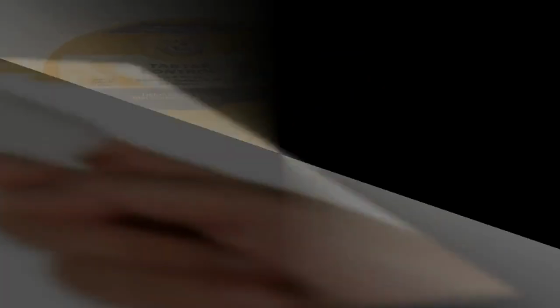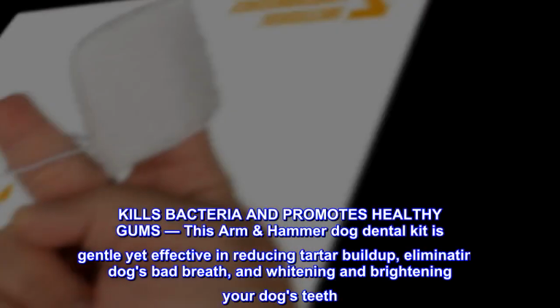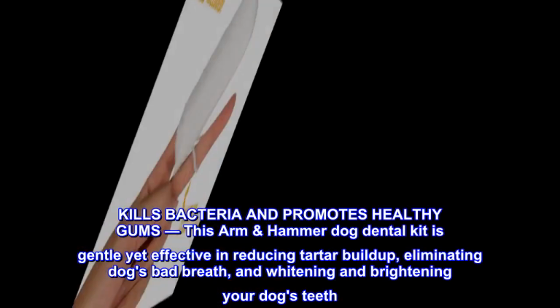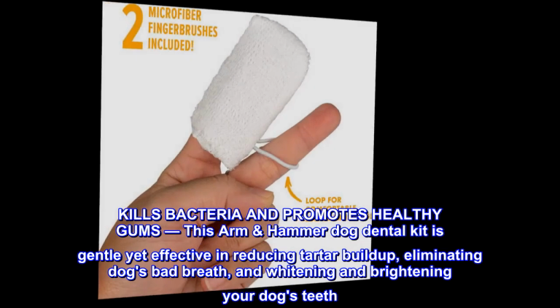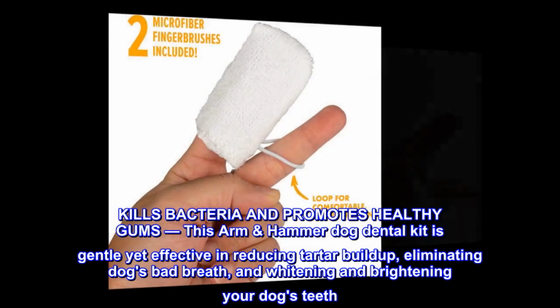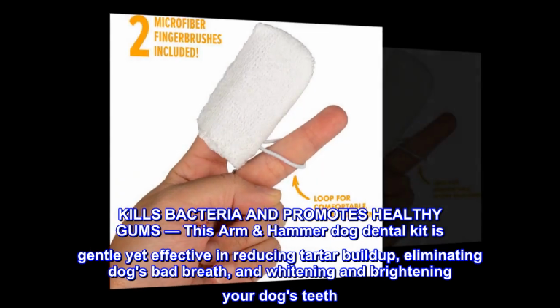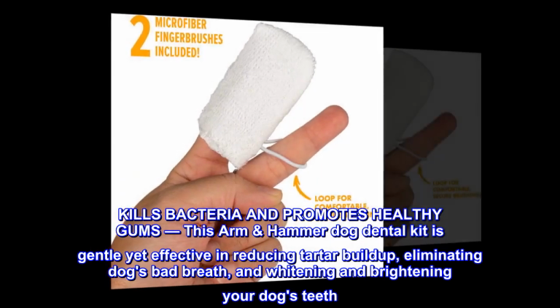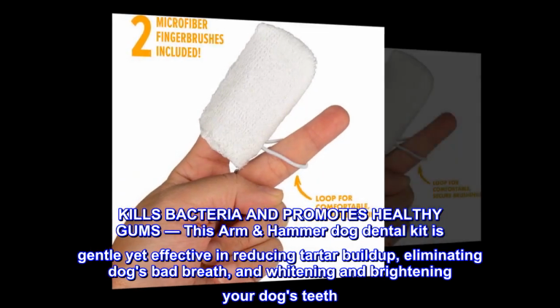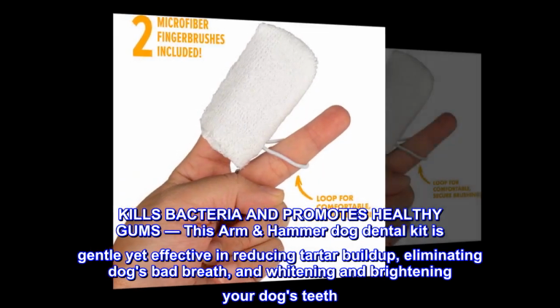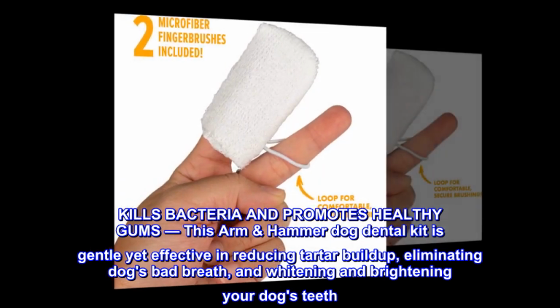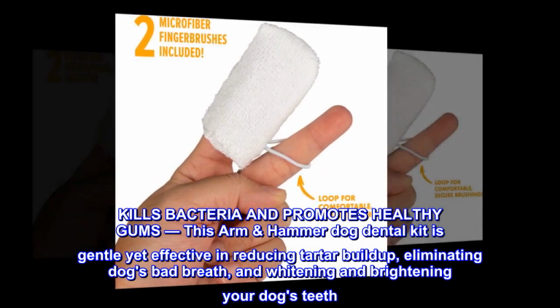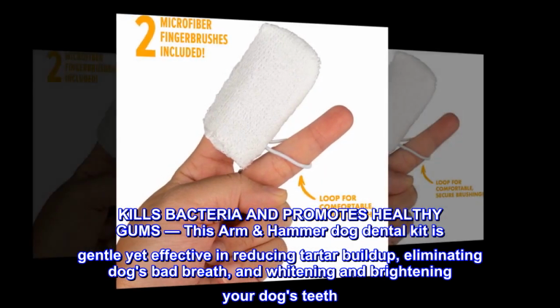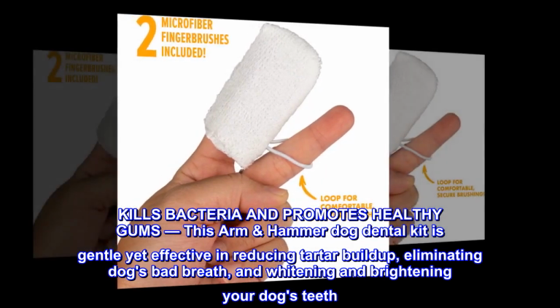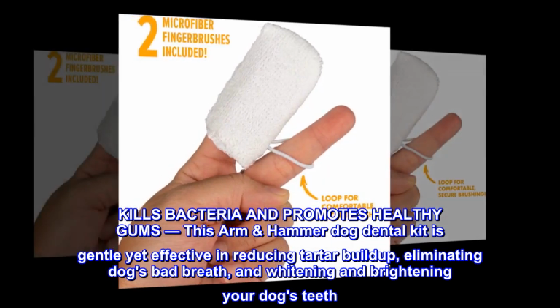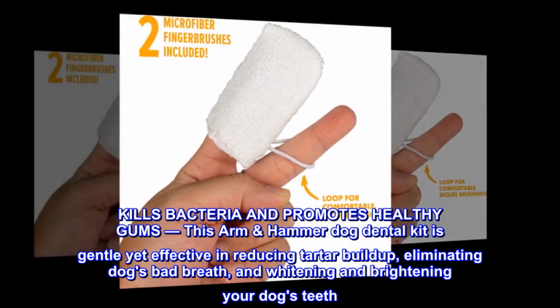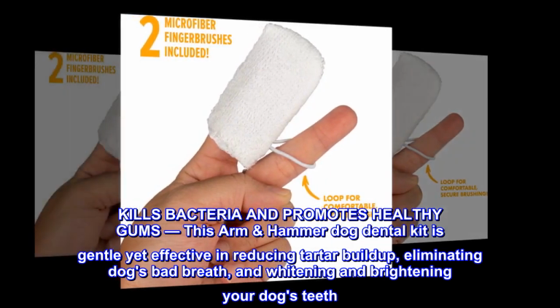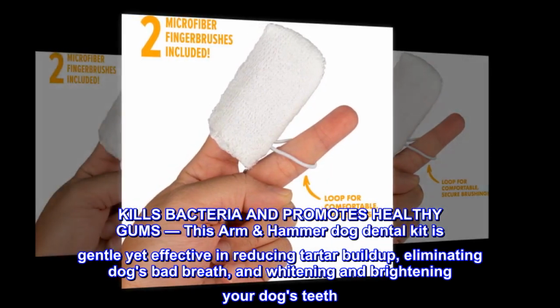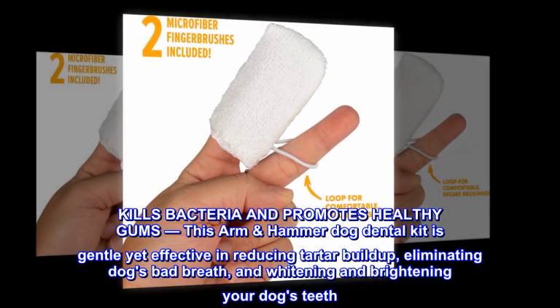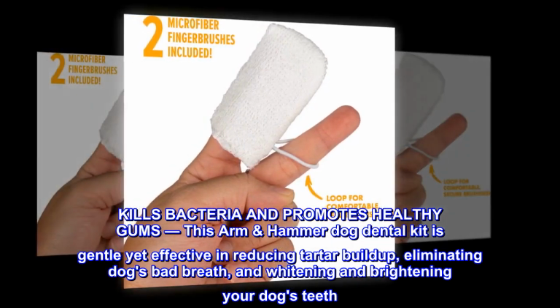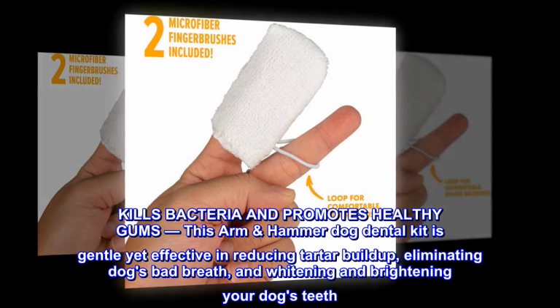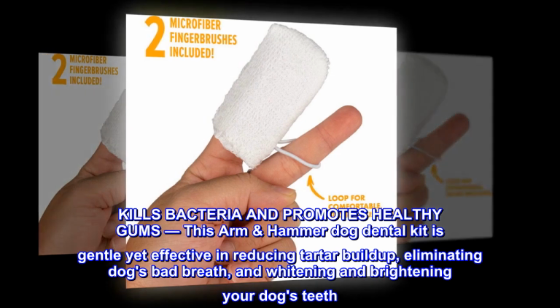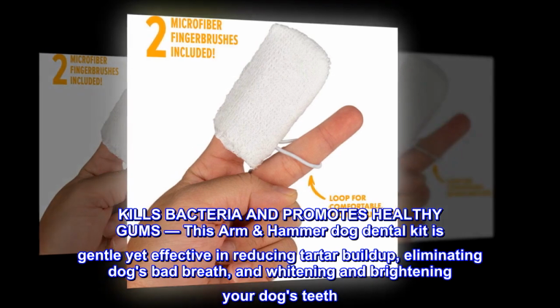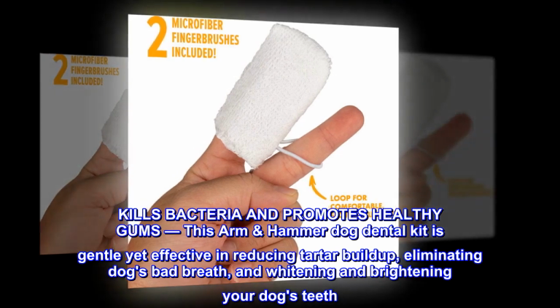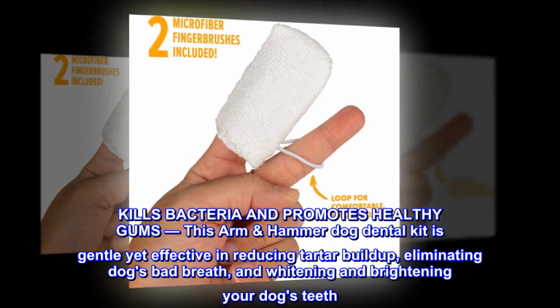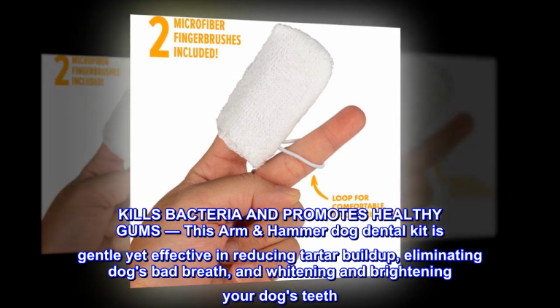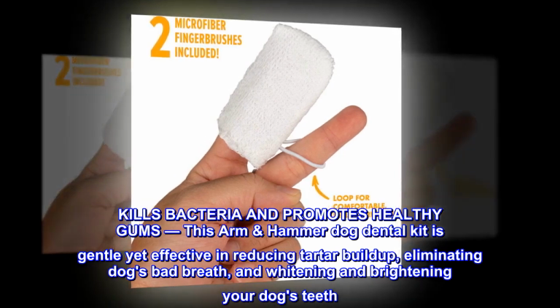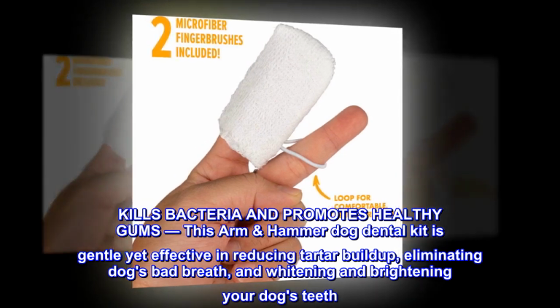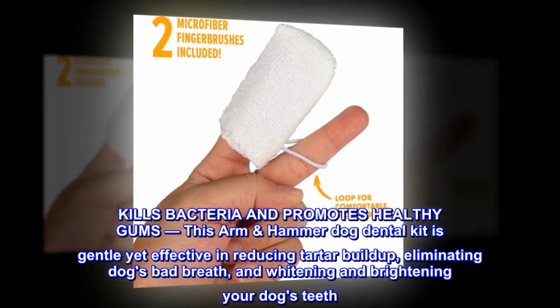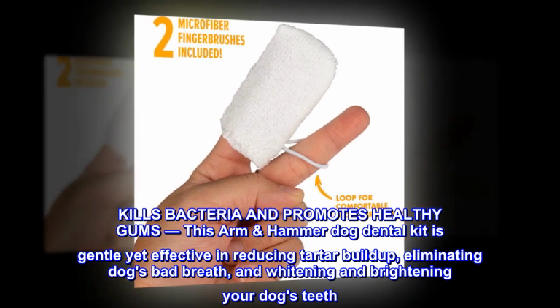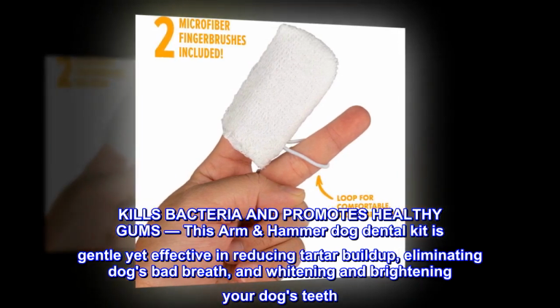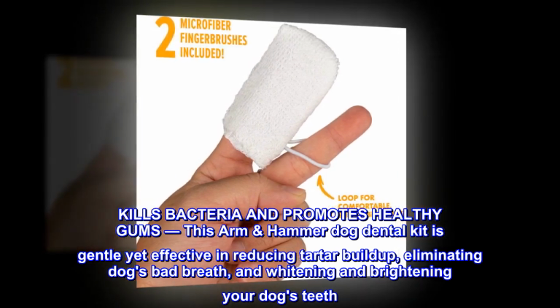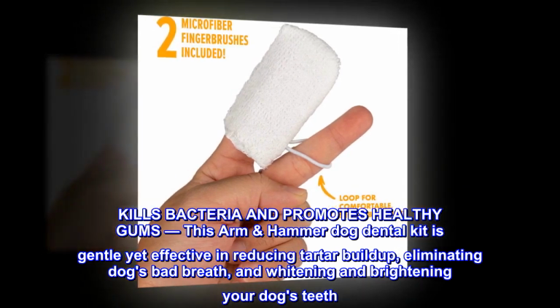Kills bacteria and promotes healthy gums. This Arm & Hammer Dog Dental Kit is gentle yet effective in reducing tartar buildup, eliminating dogs' bad breath, and whitening and brightening your dog's teeth.